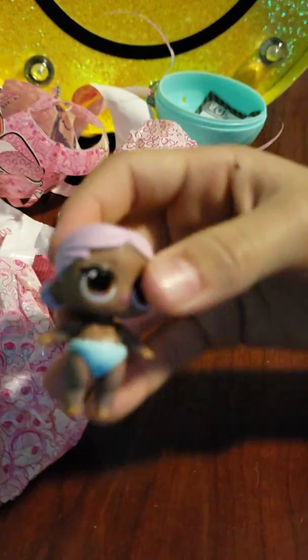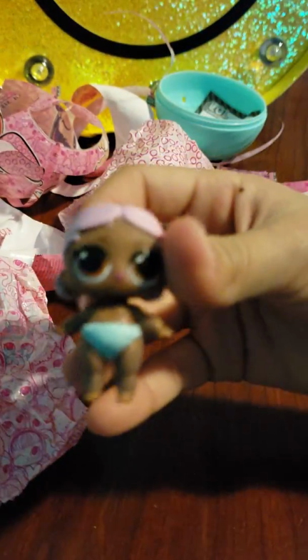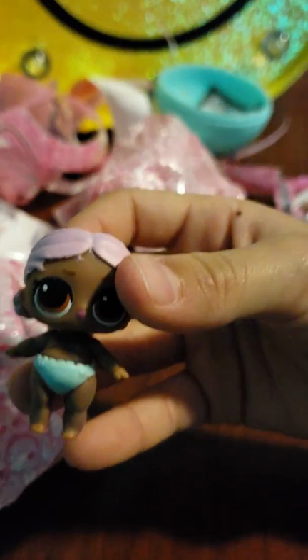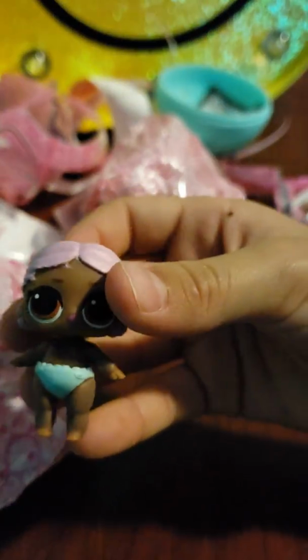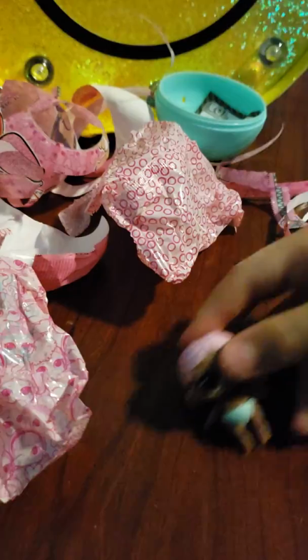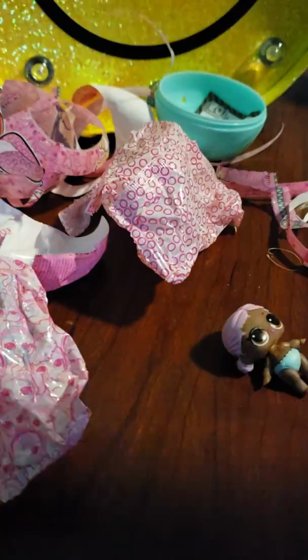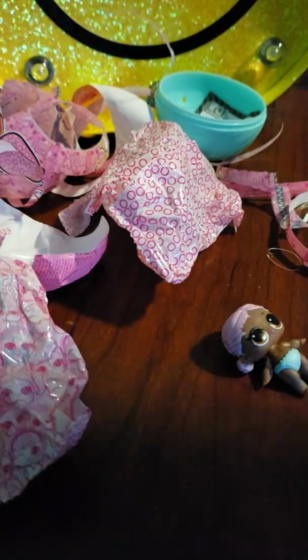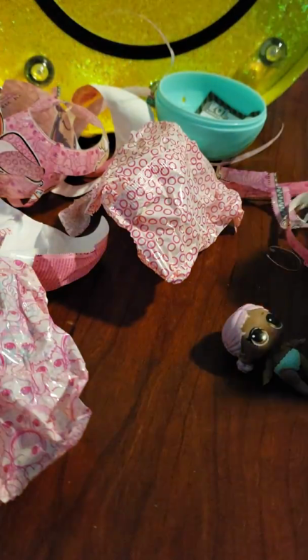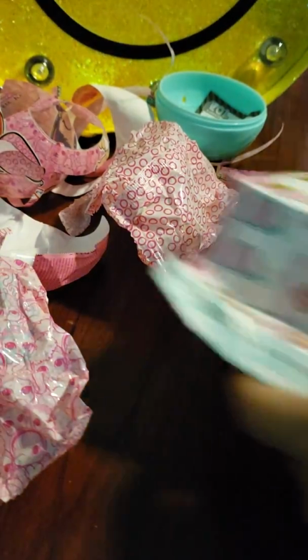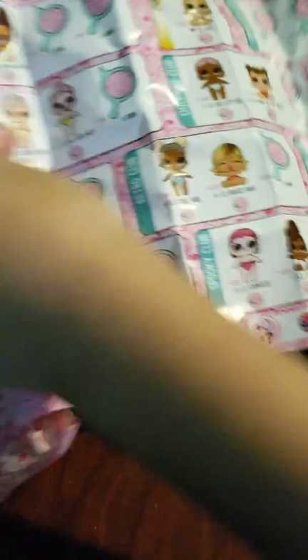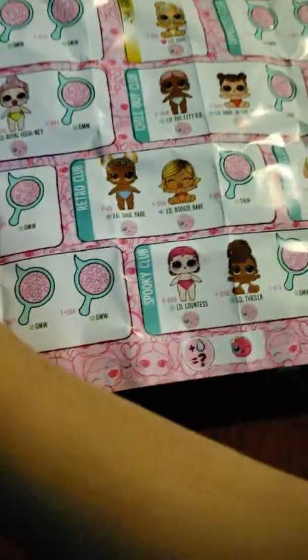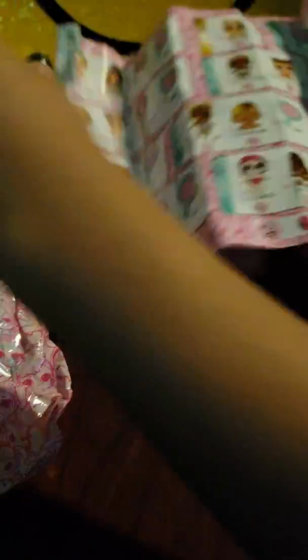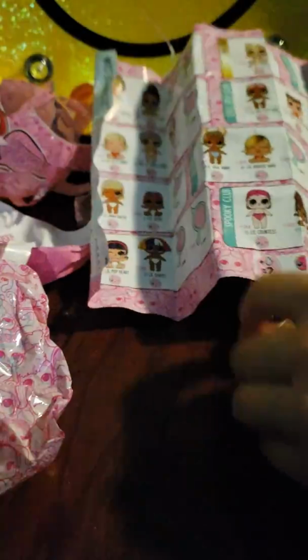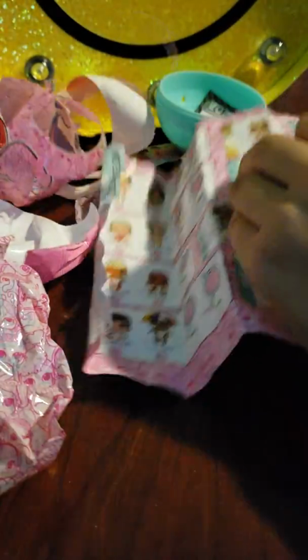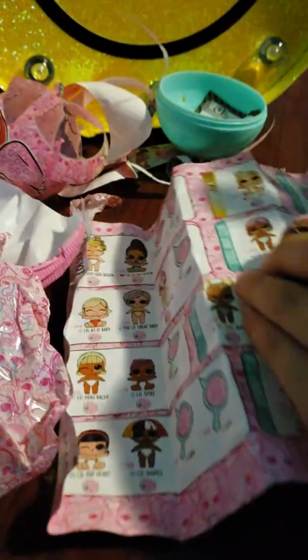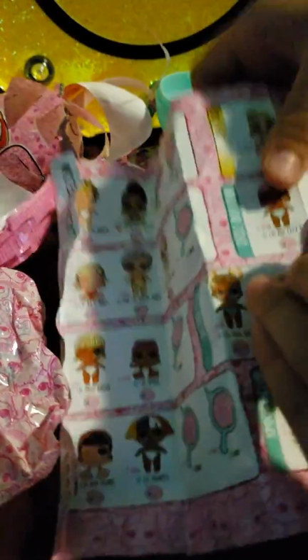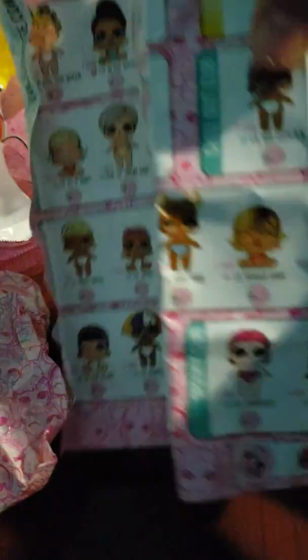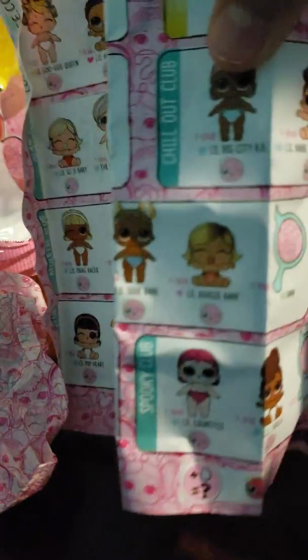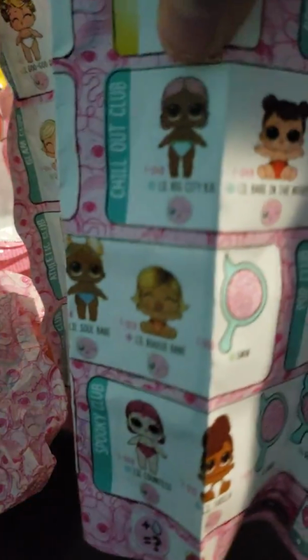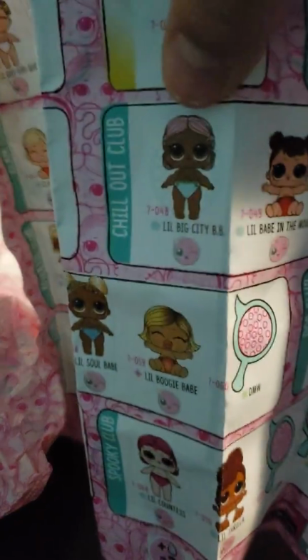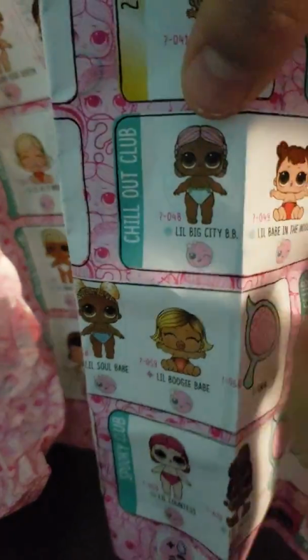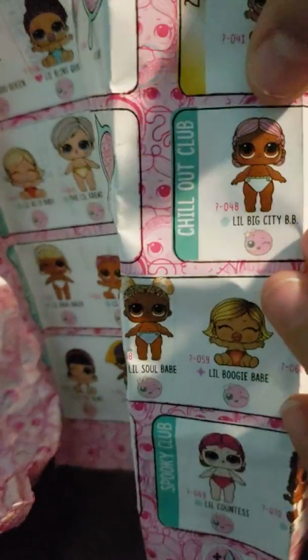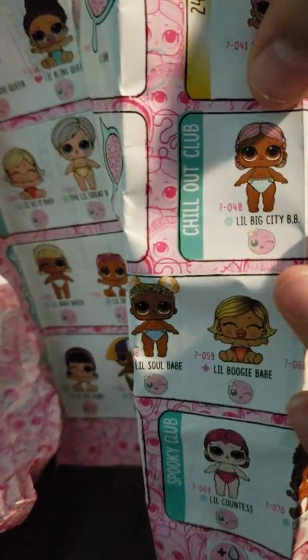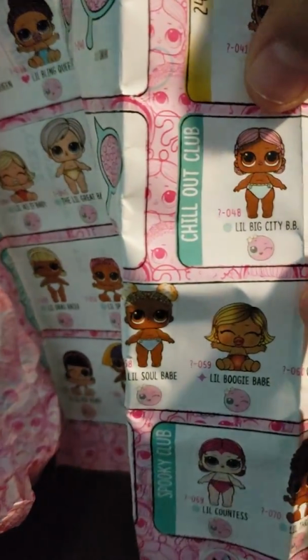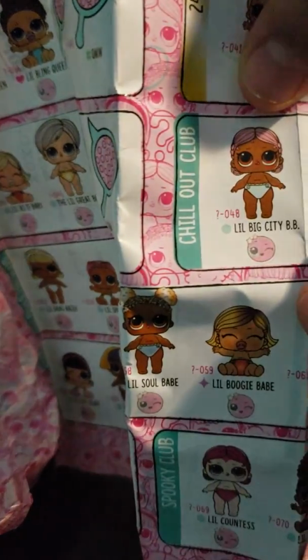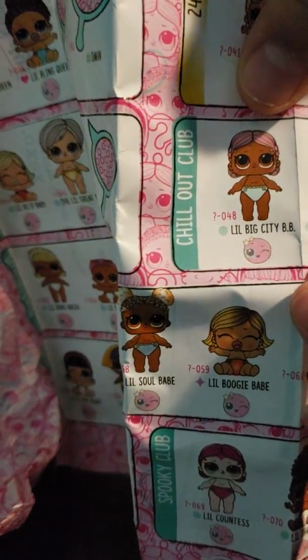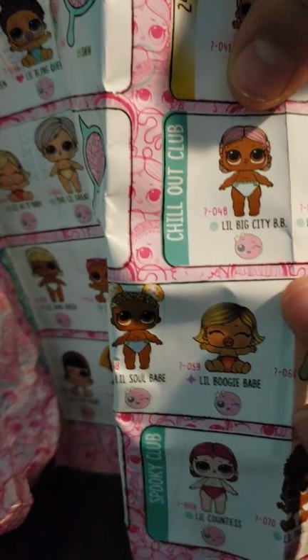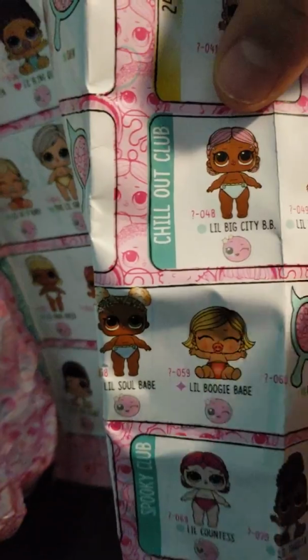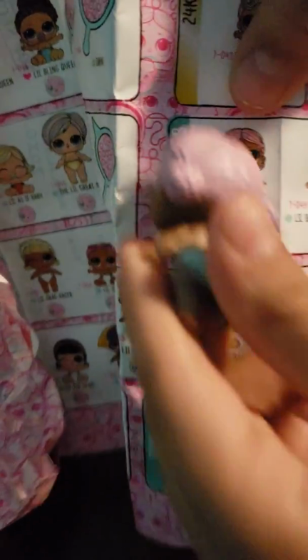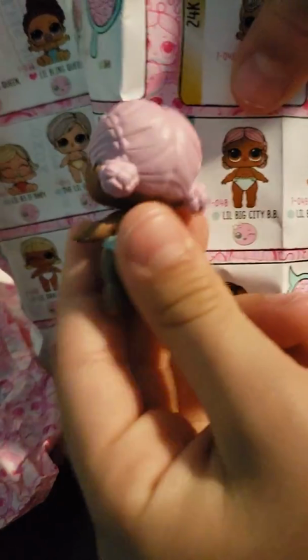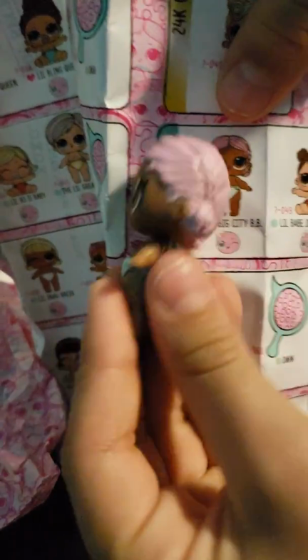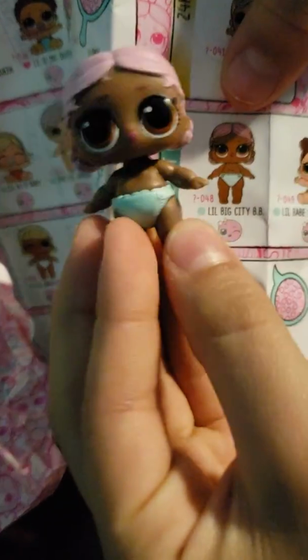It's so cute! Let's see — oh right here, here she is. It is a Little Big City BB! Here she is.